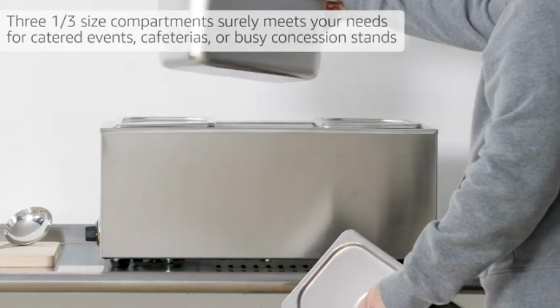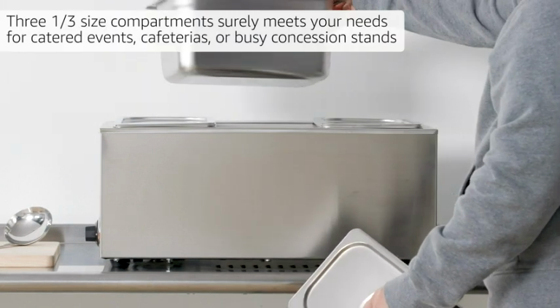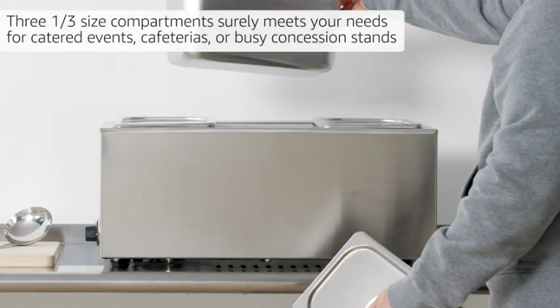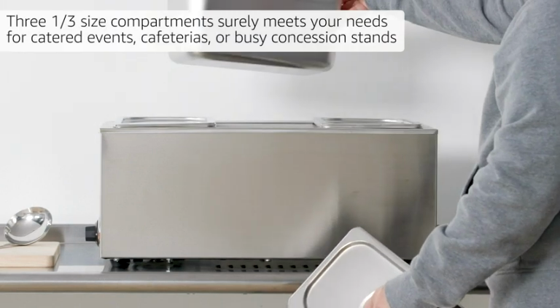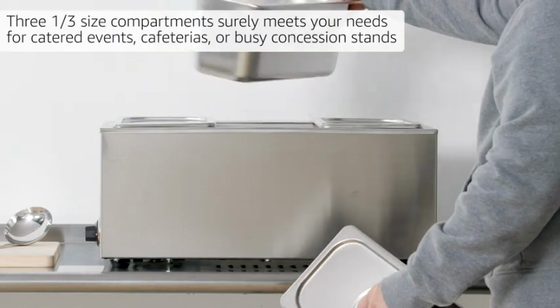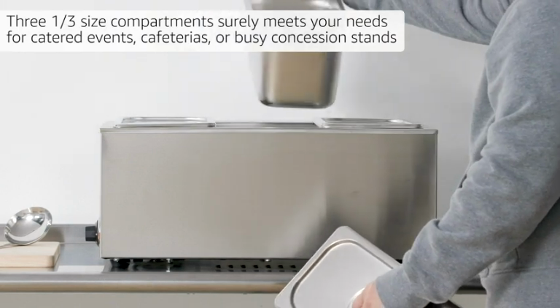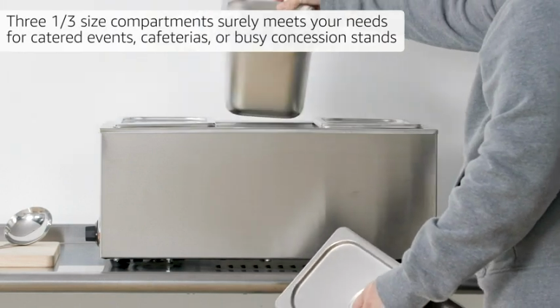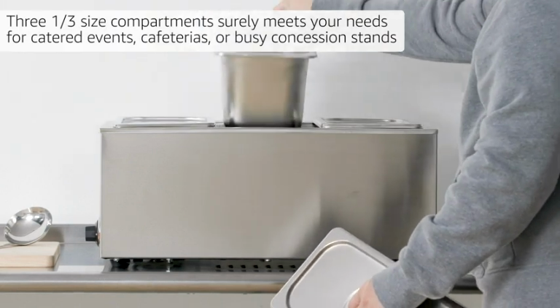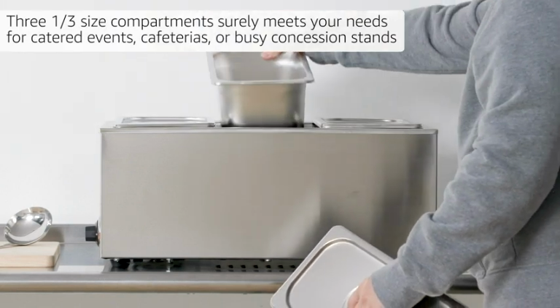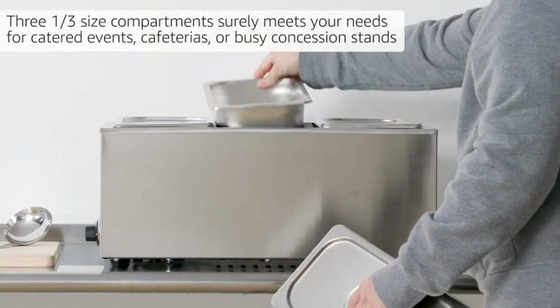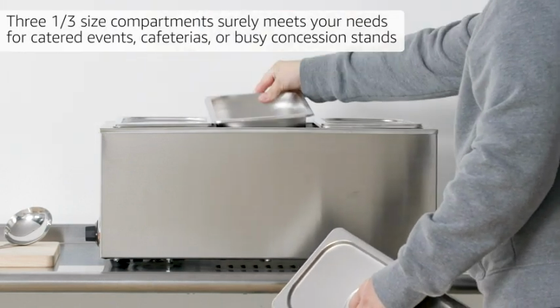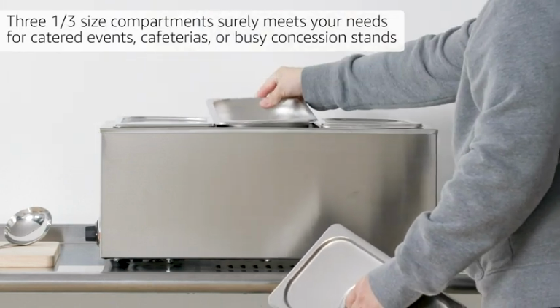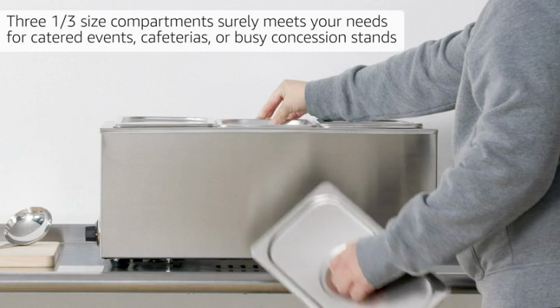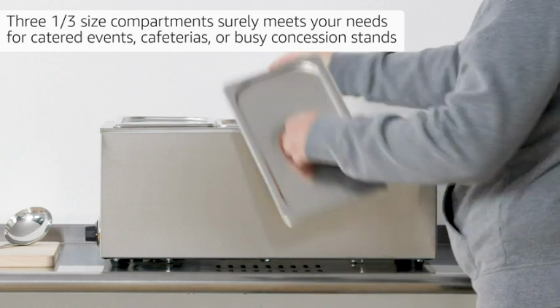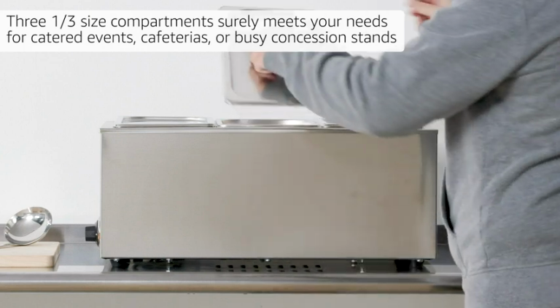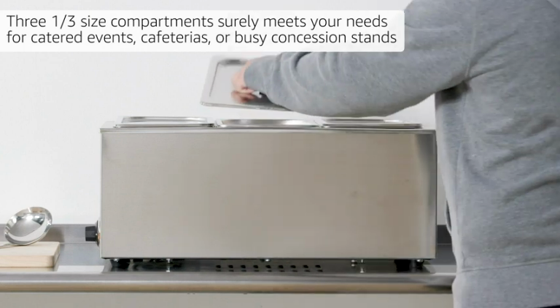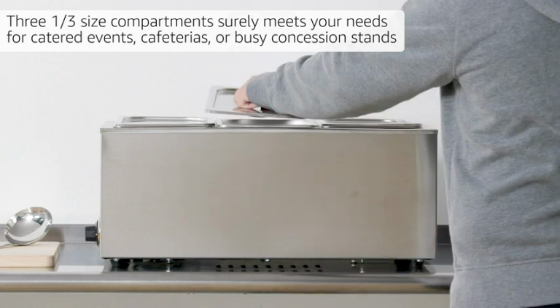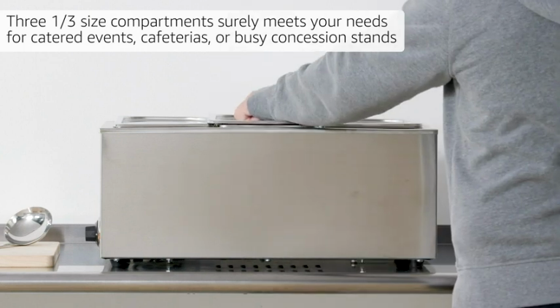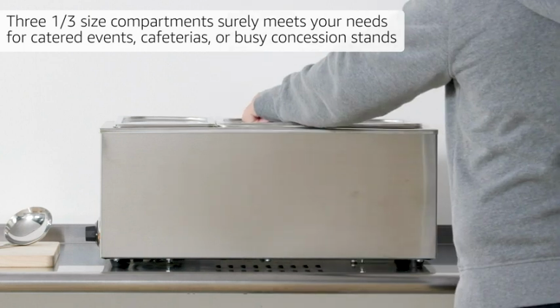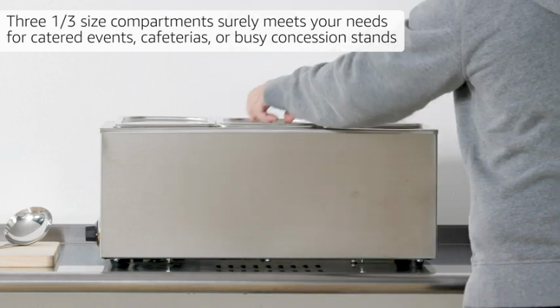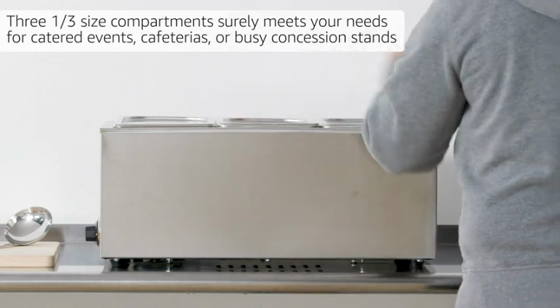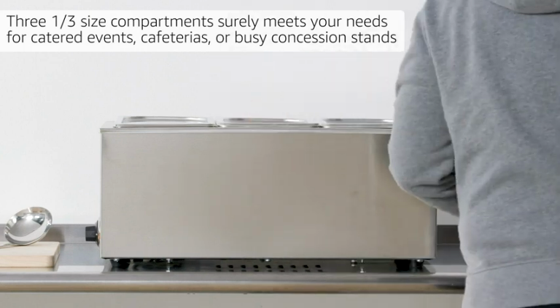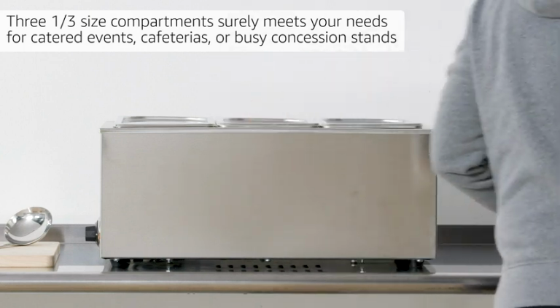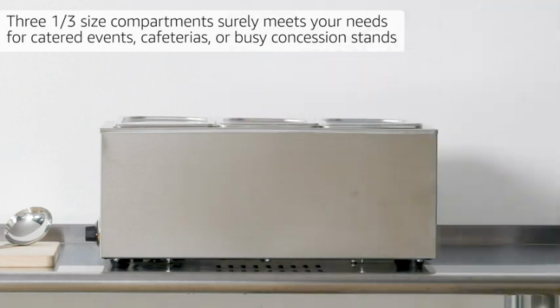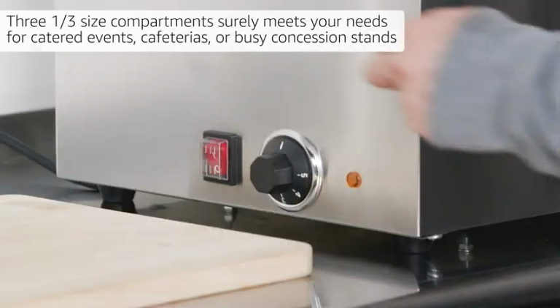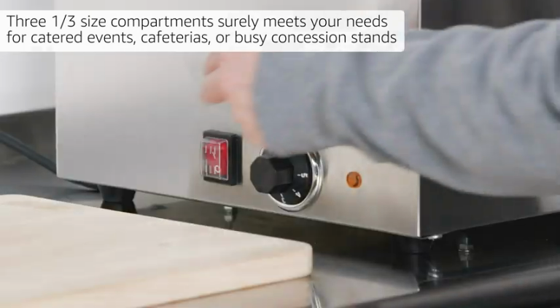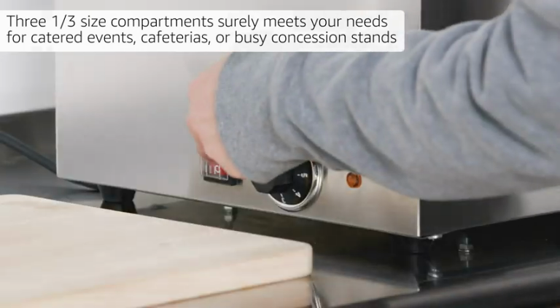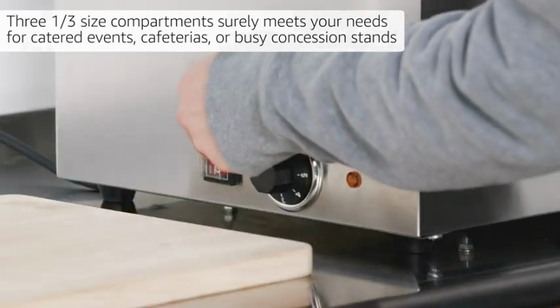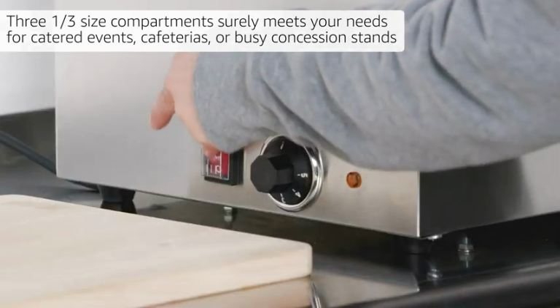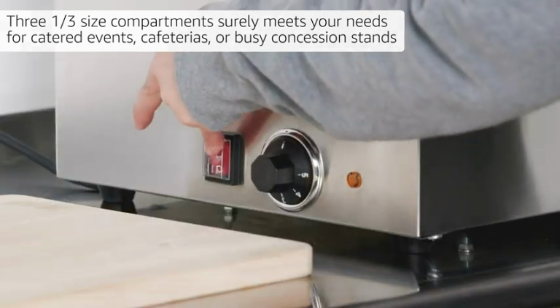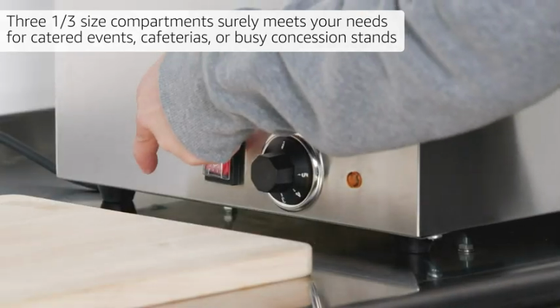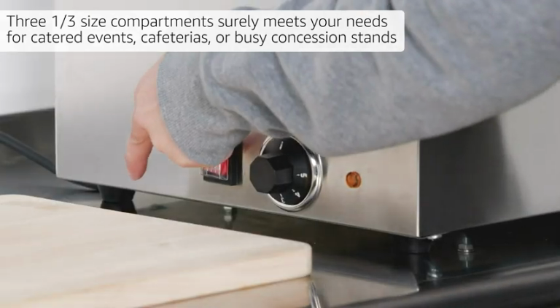Three 1/3 size compartments surely meets your needs for catered events, cafeterias, or busy concession stands.